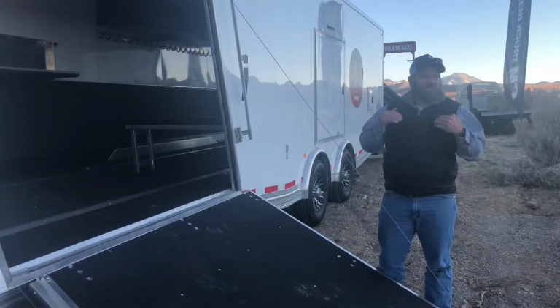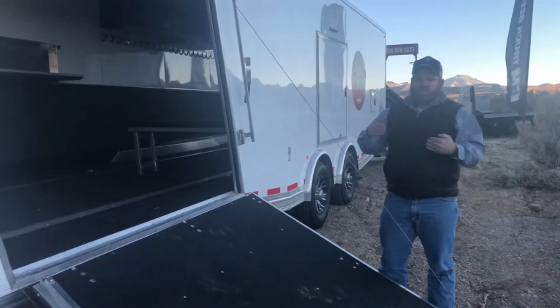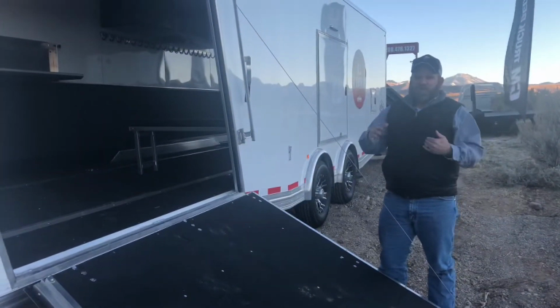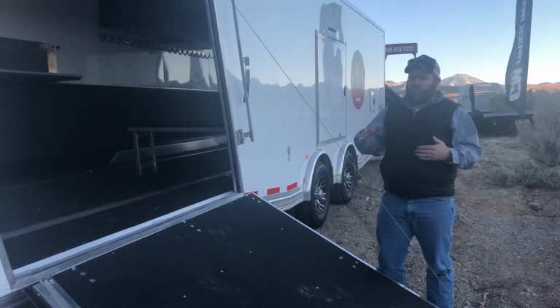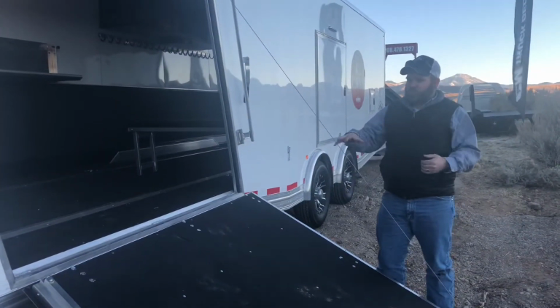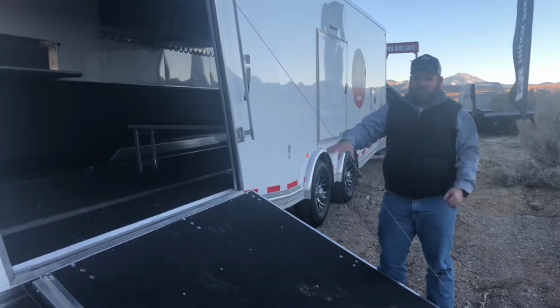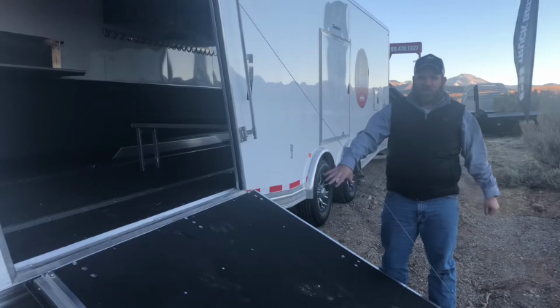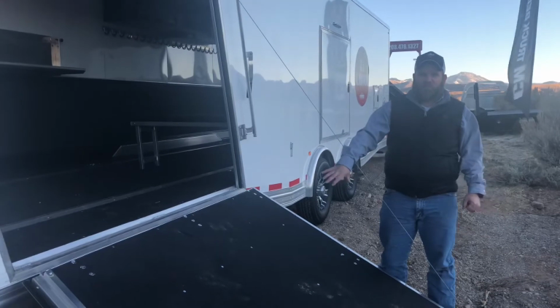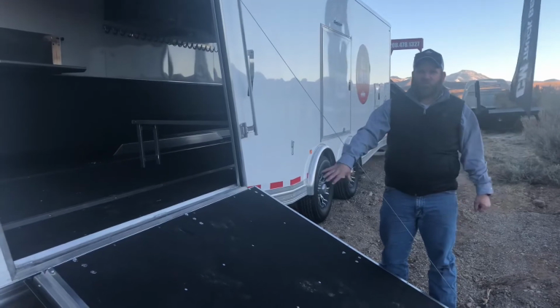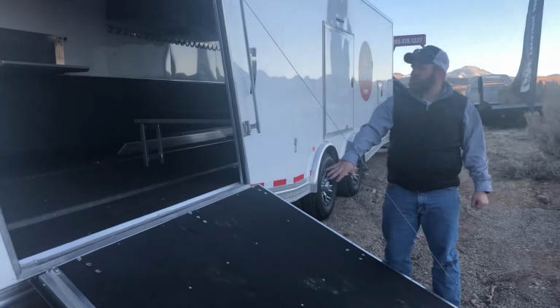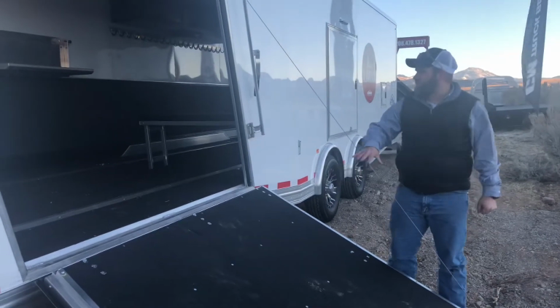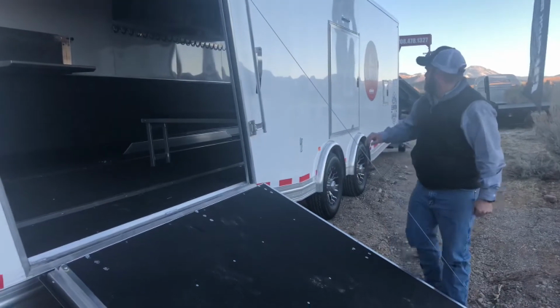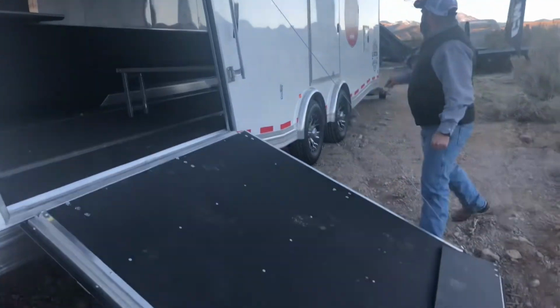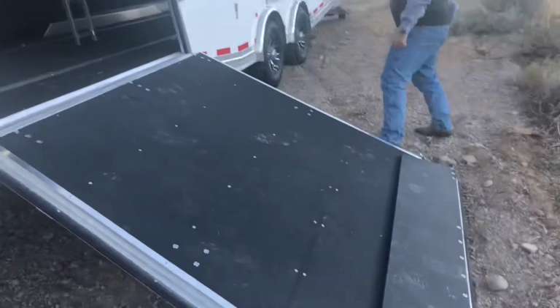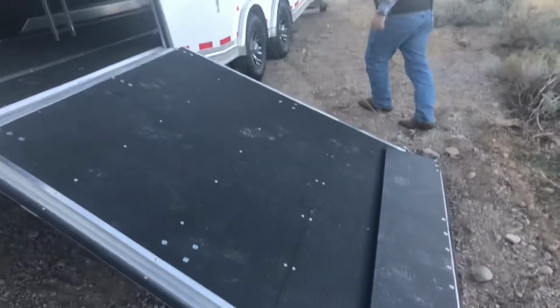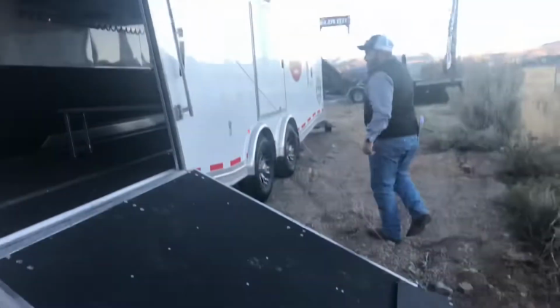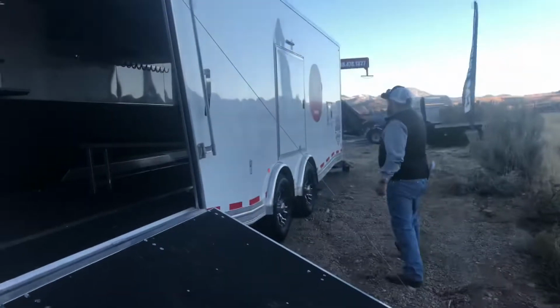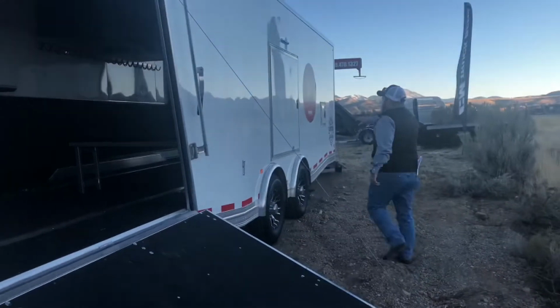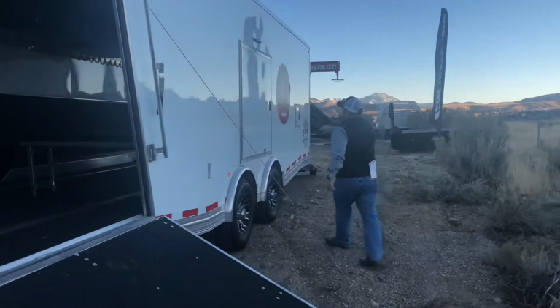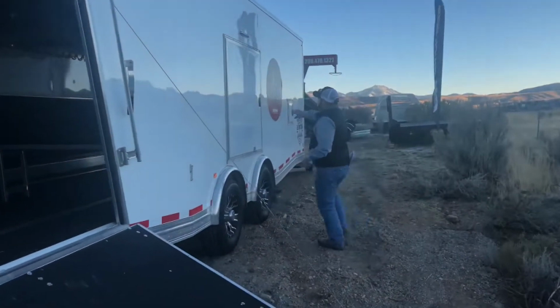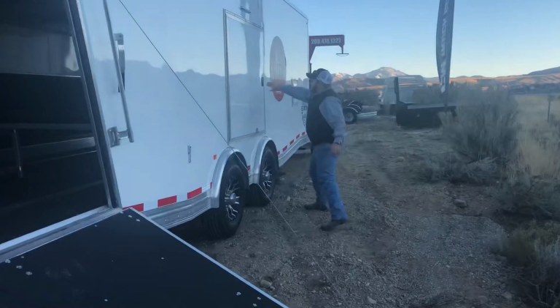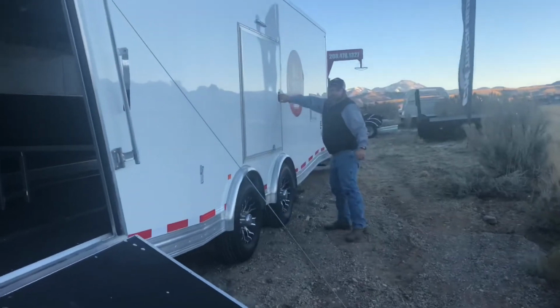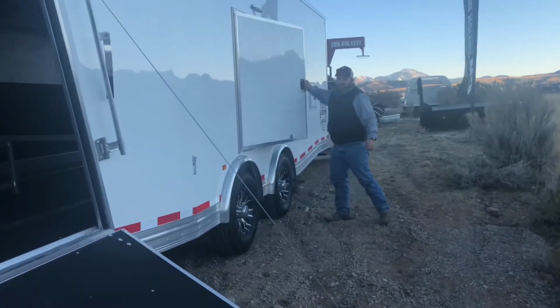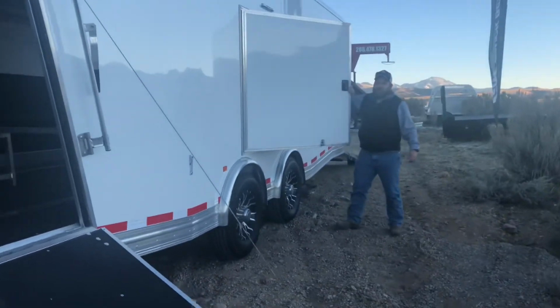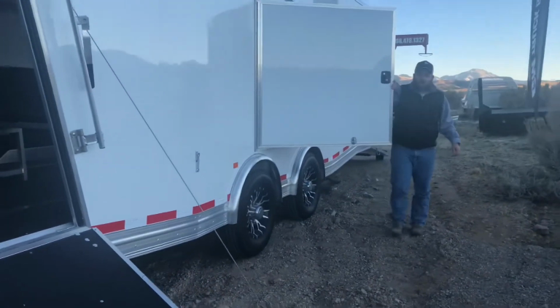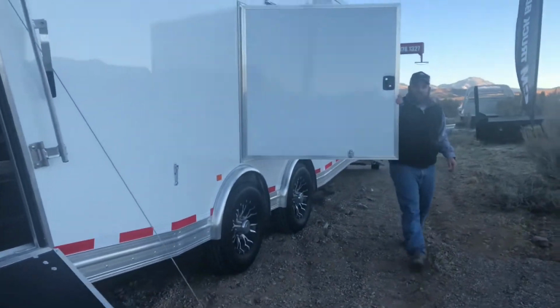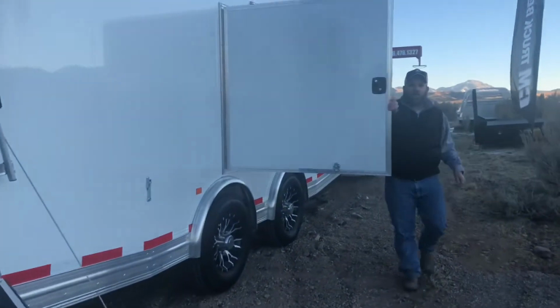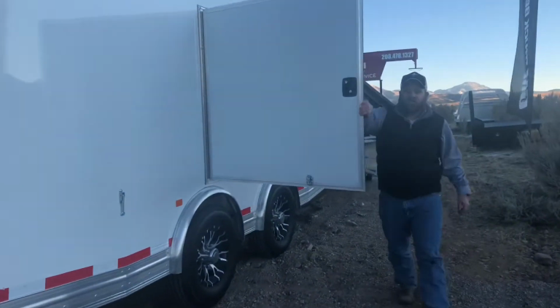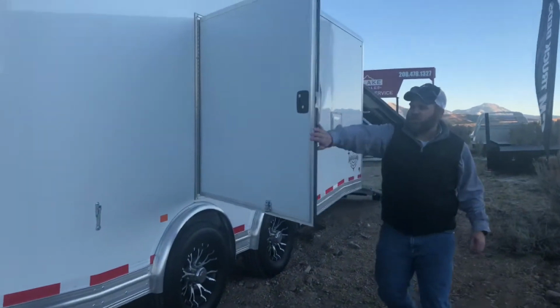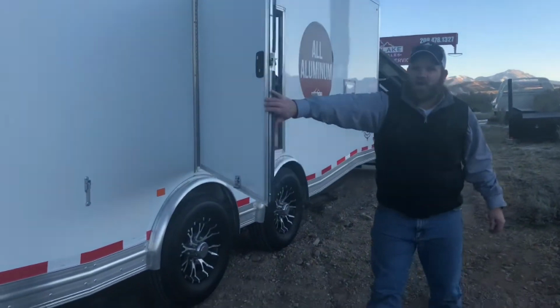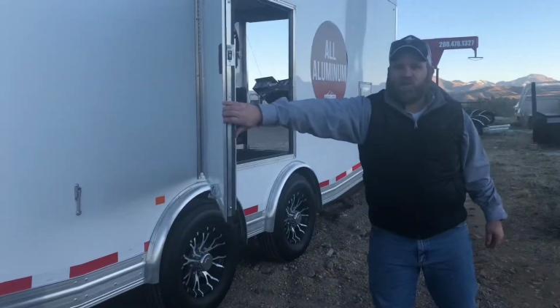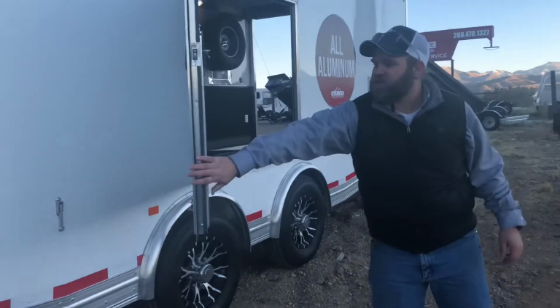This trailer comes standard with five doors. You have the front ramp door for your snow machines, an escape door, and this trailer is also a car hauler — it sits low enough to the ground that you can put cars in there.